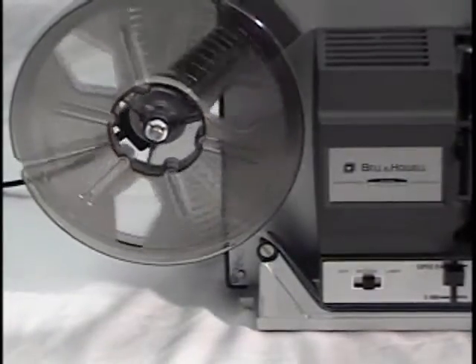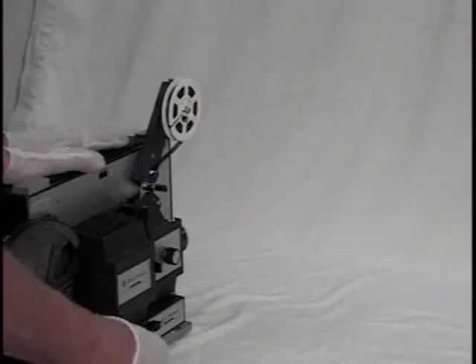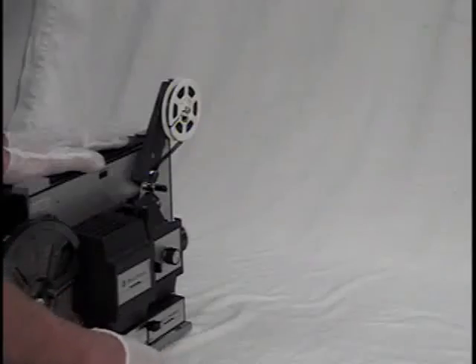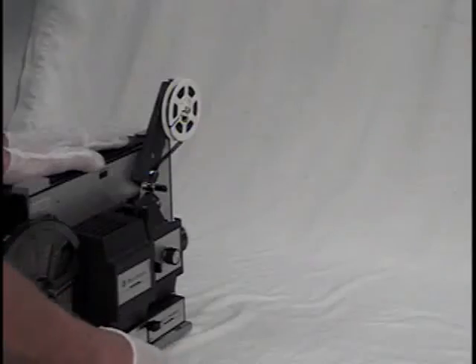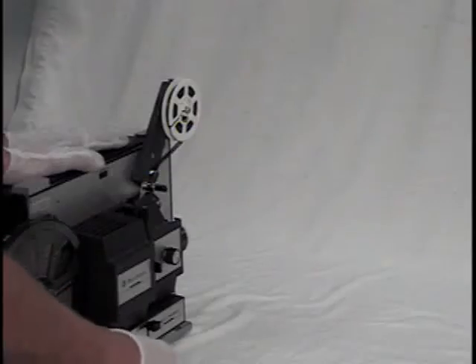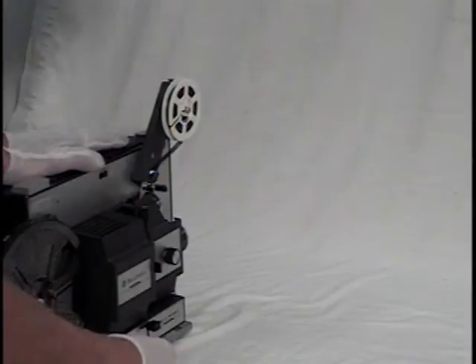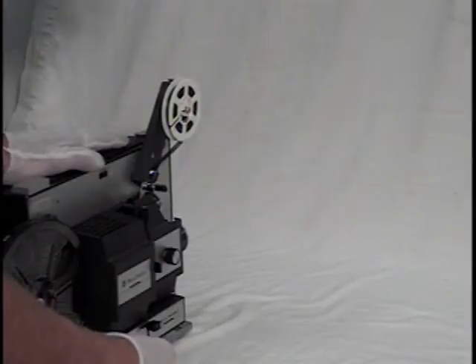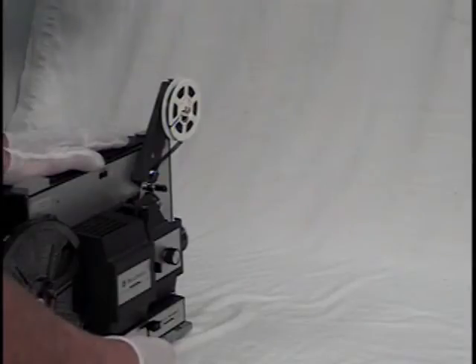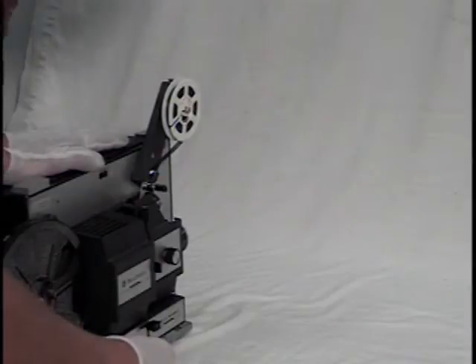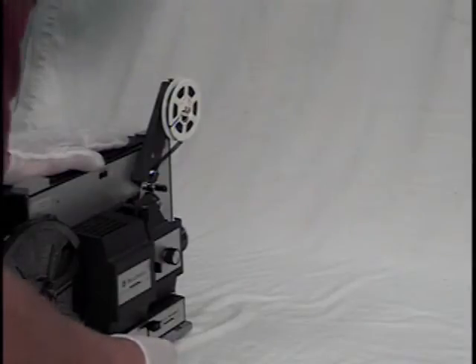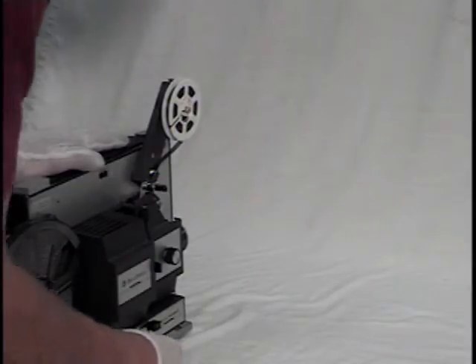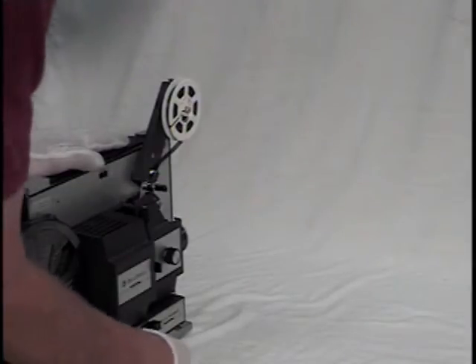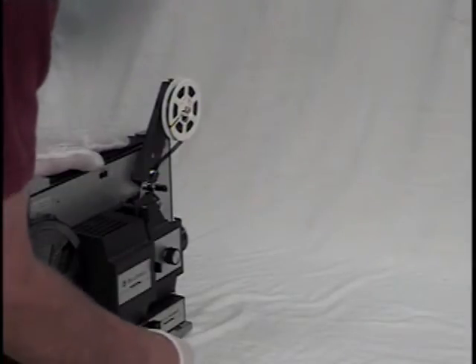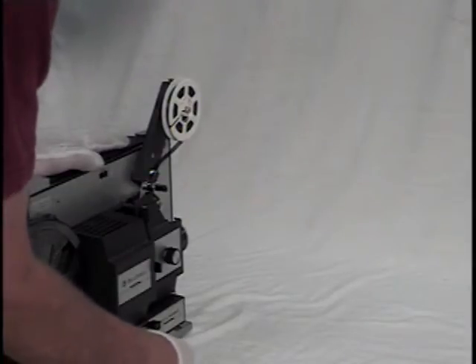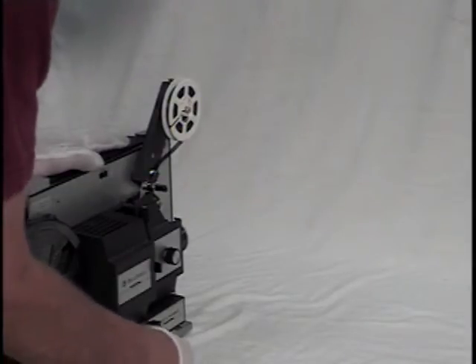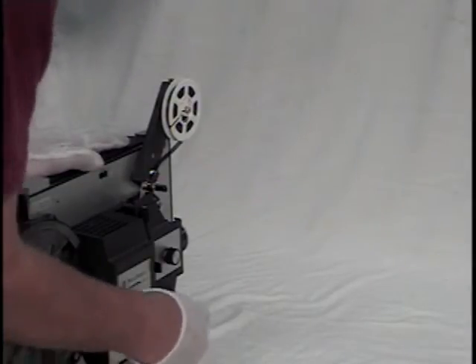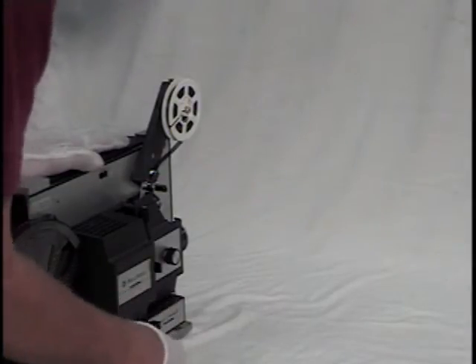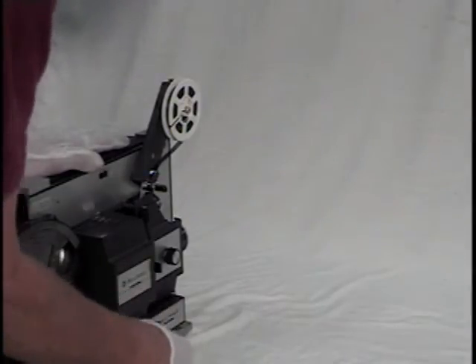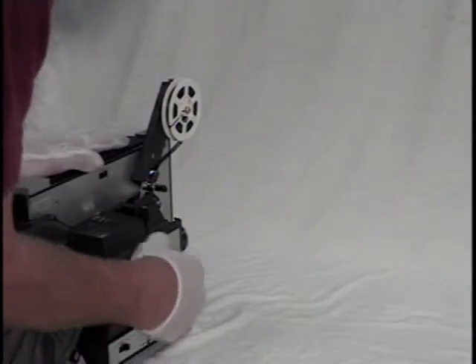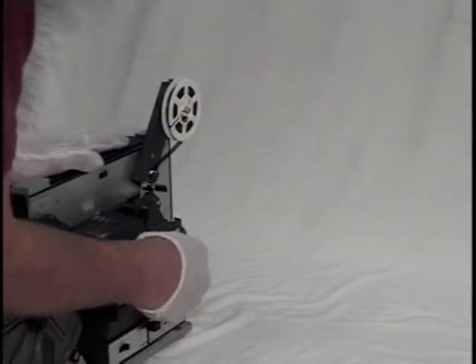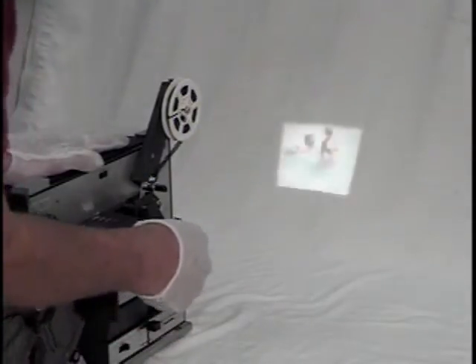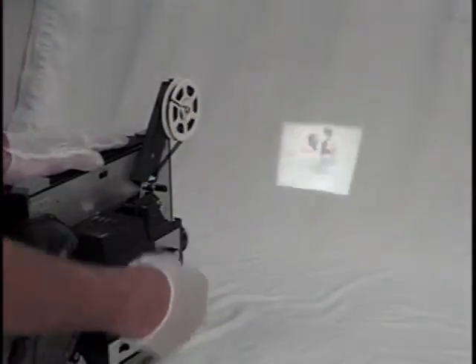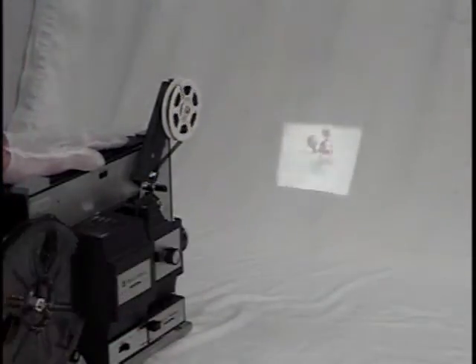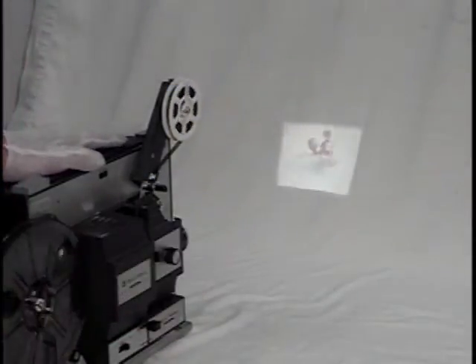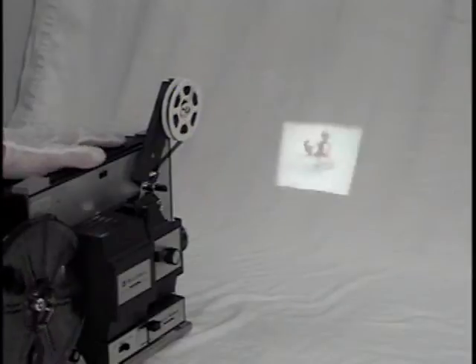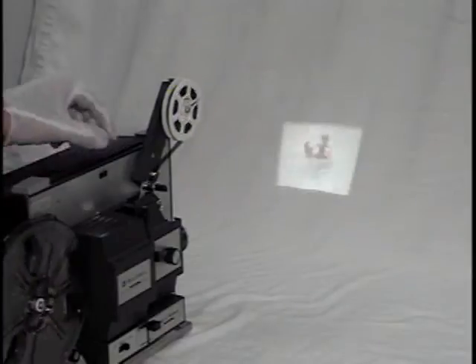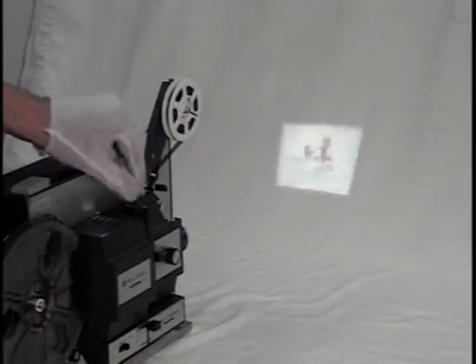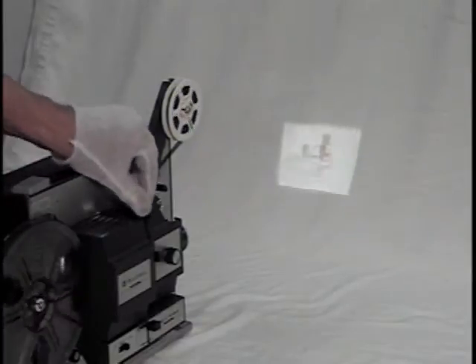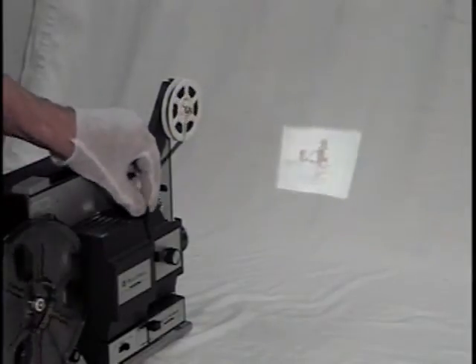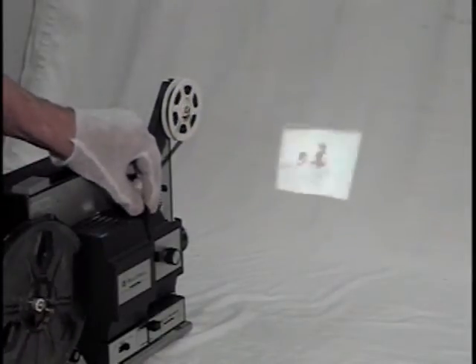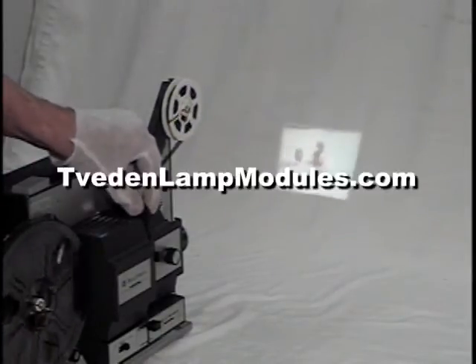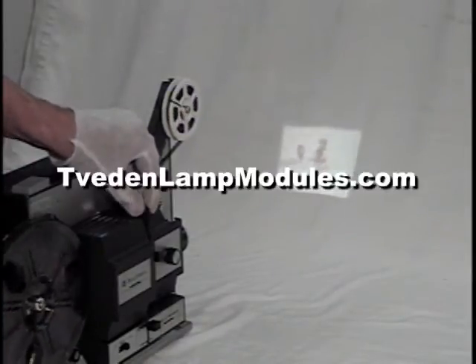With the film threaded, we're ready to give it a try. There you go.